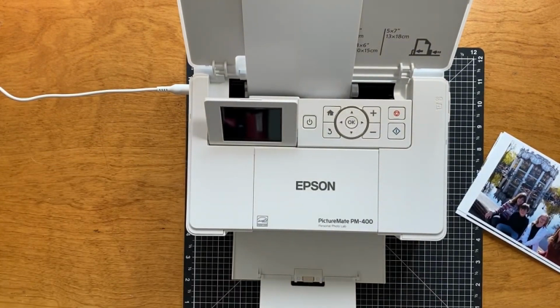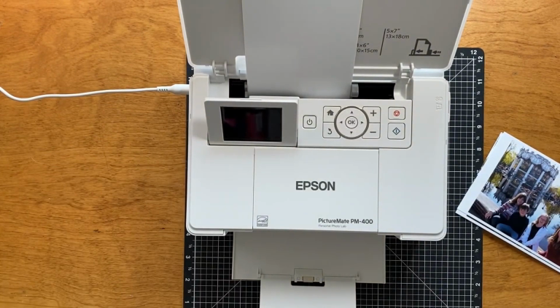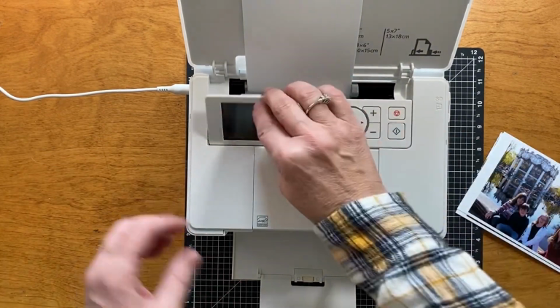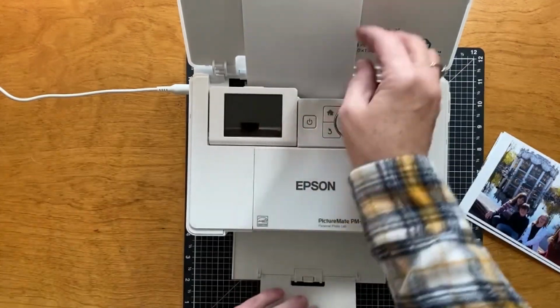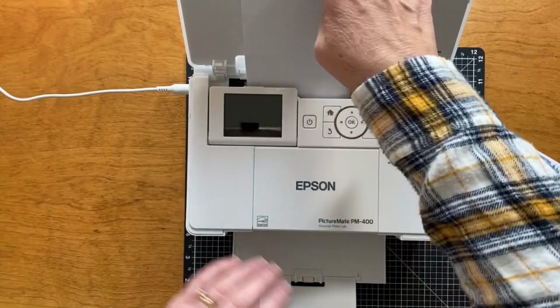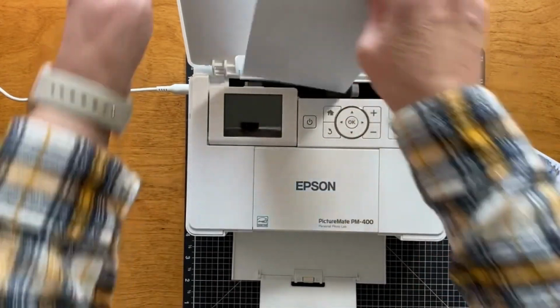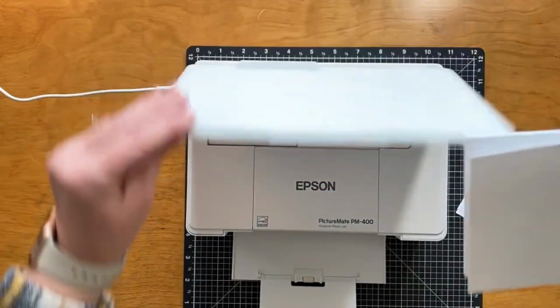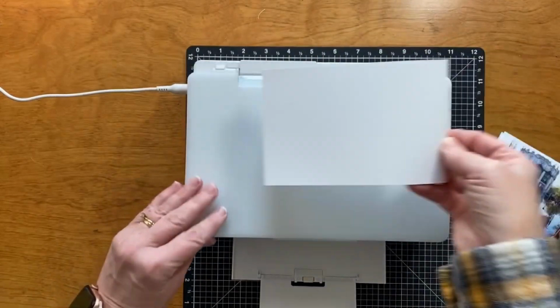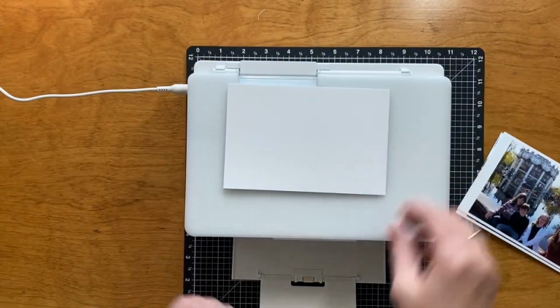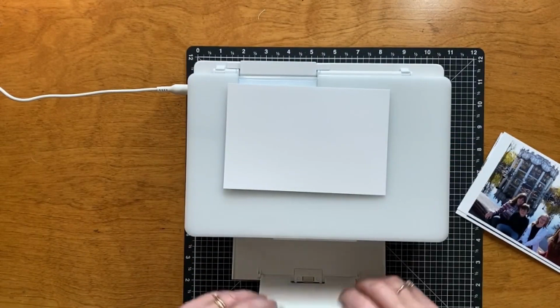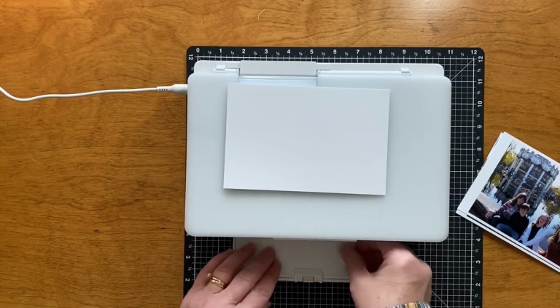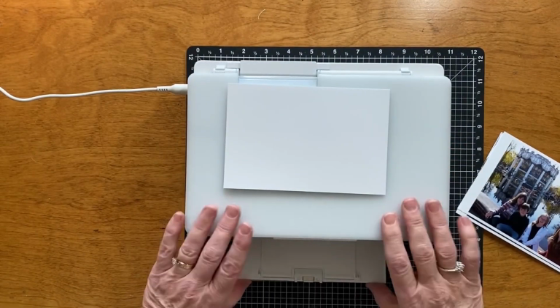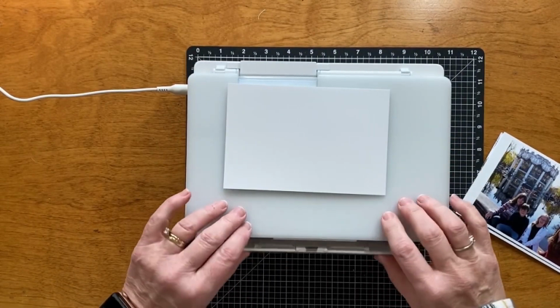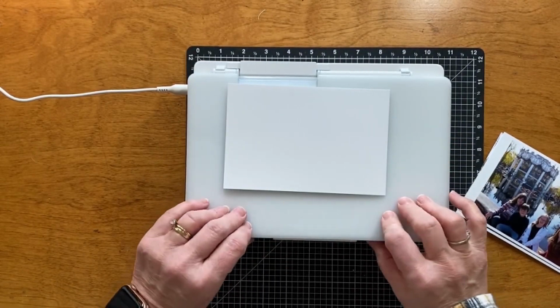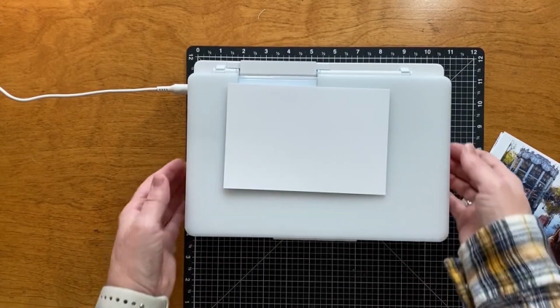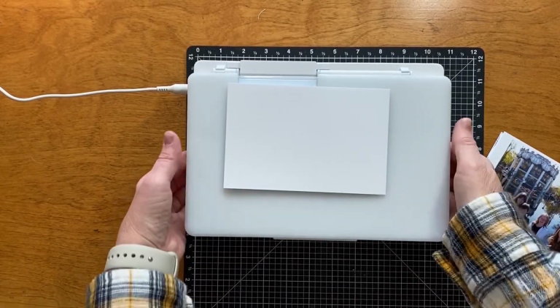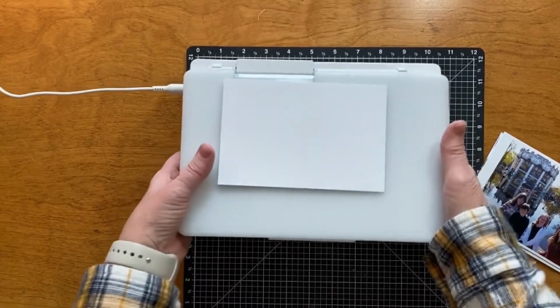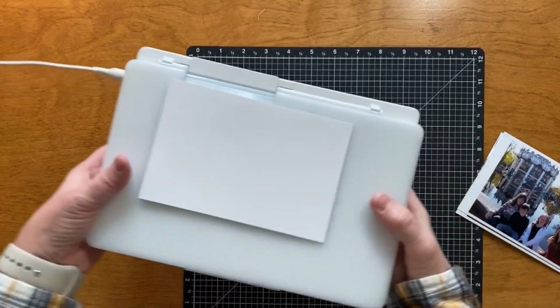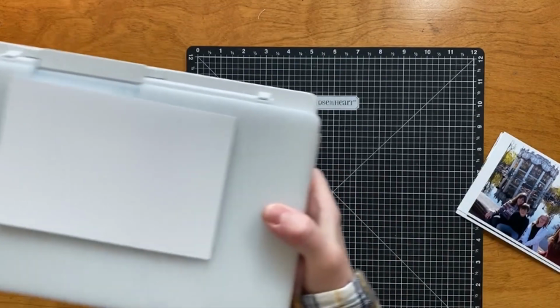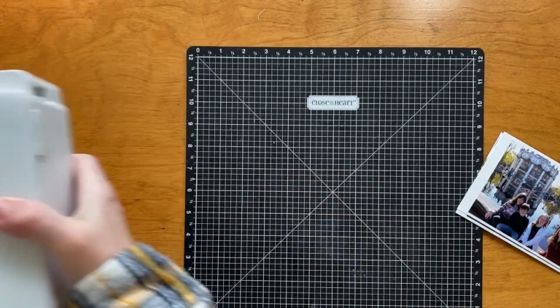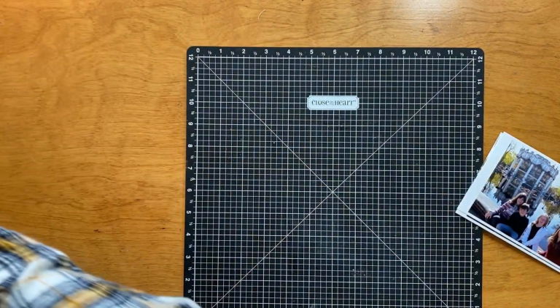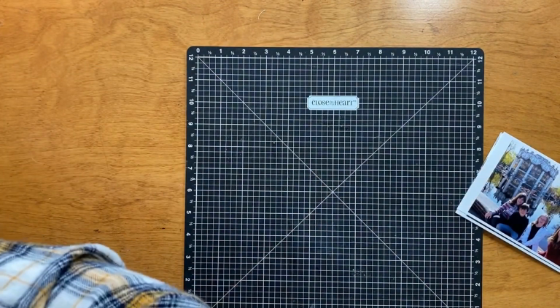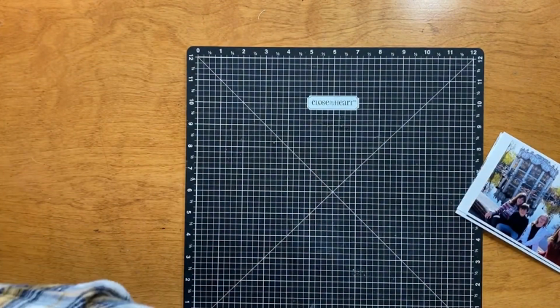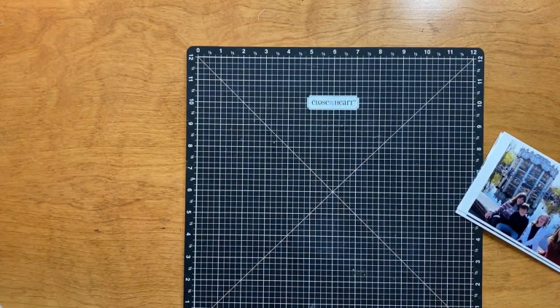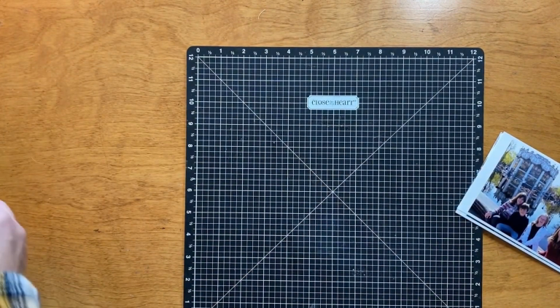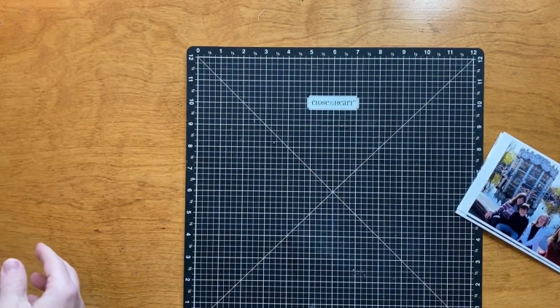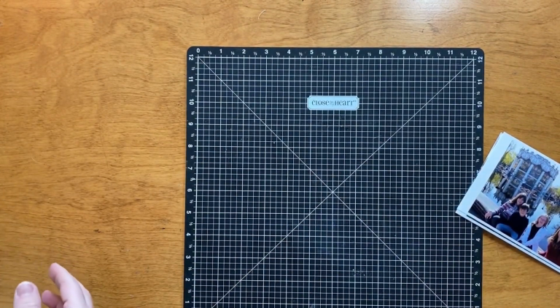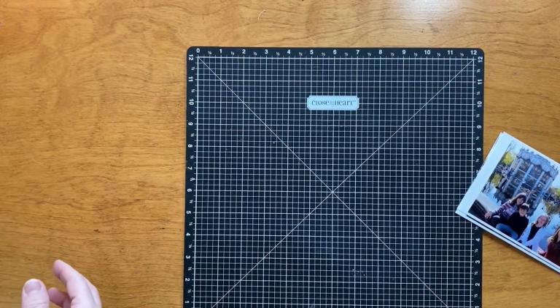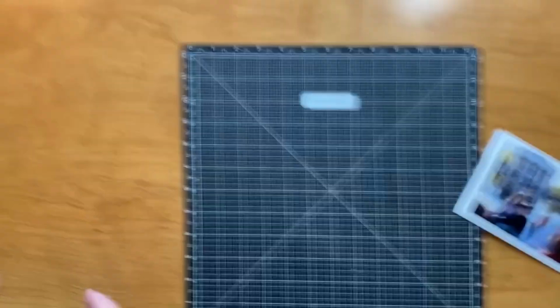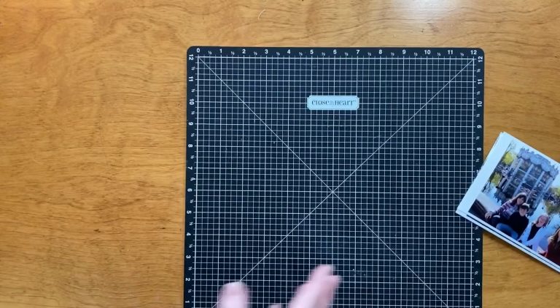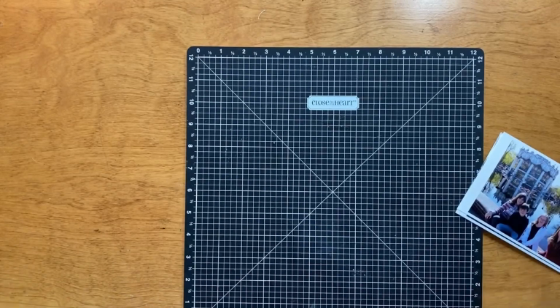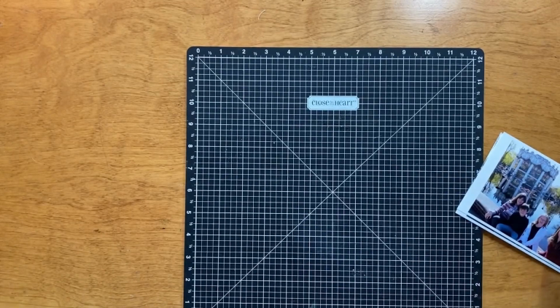It folds up so nicely — you could take this with you to a crop. You just don't want to tip it, but it's super convenient. It's so tiny and cute. I love it even just because of that.